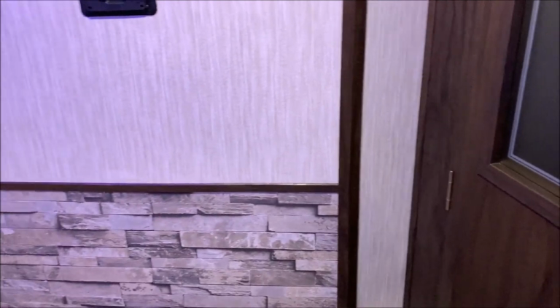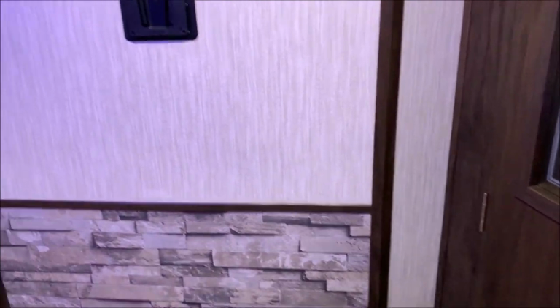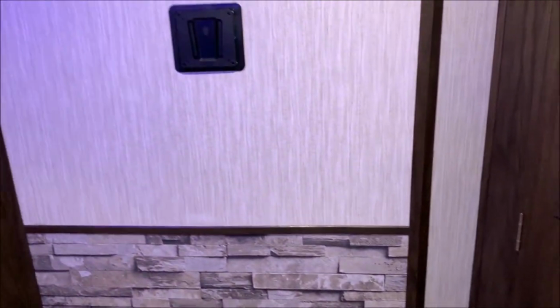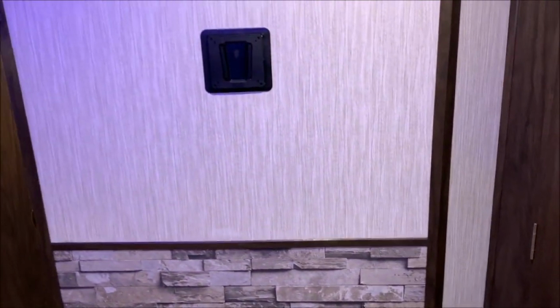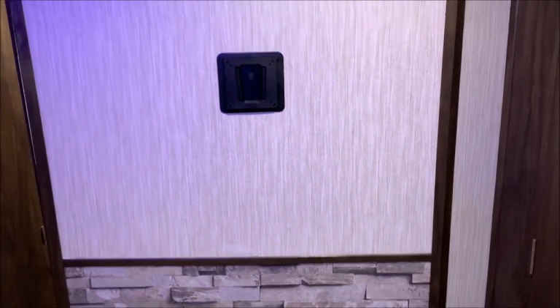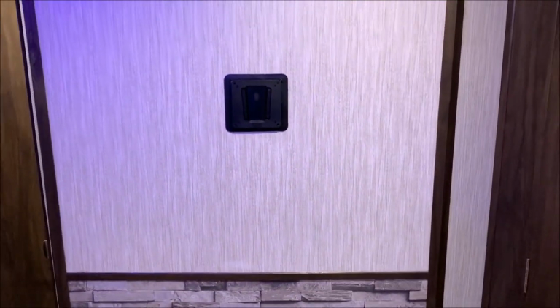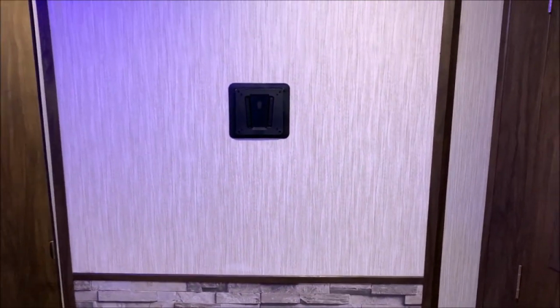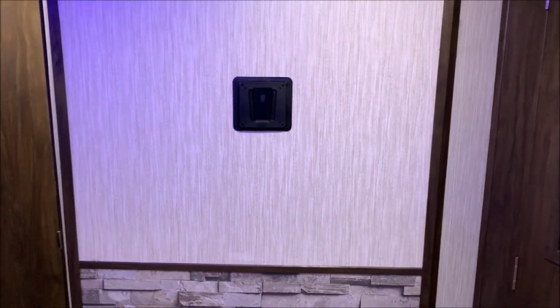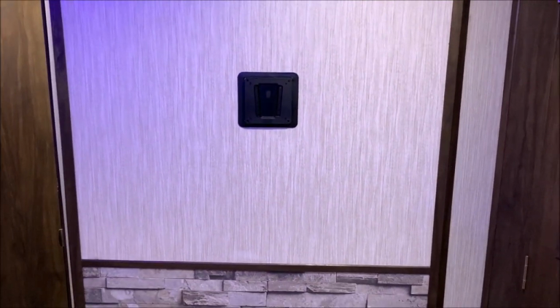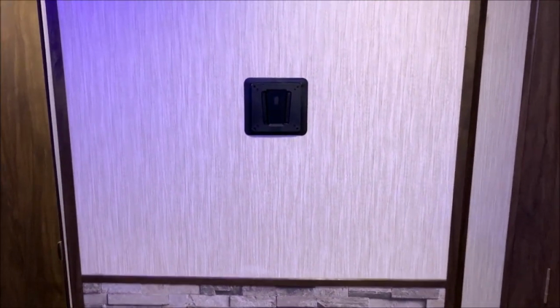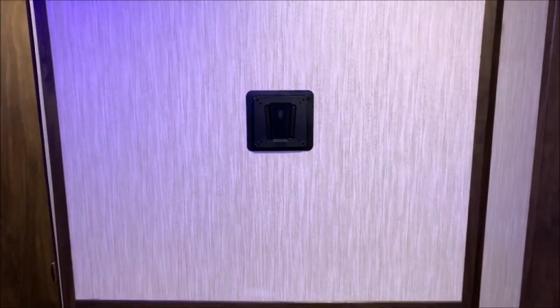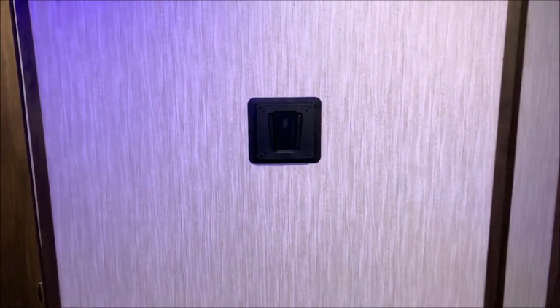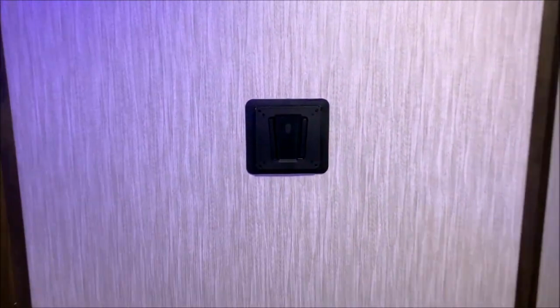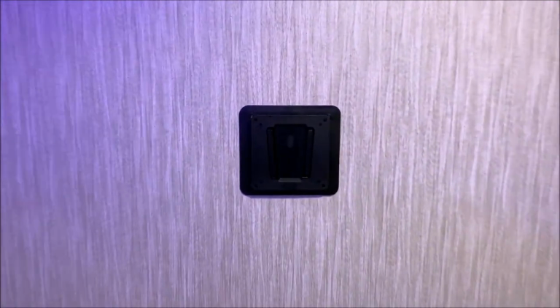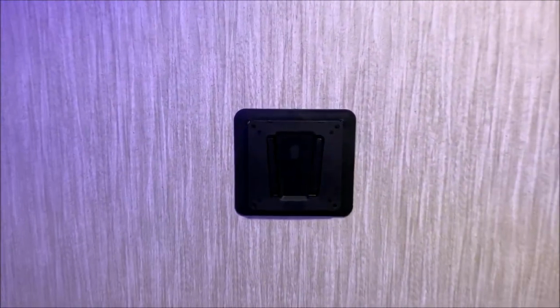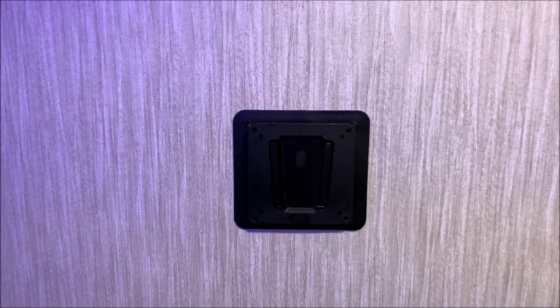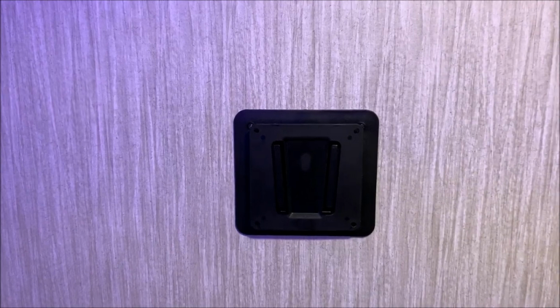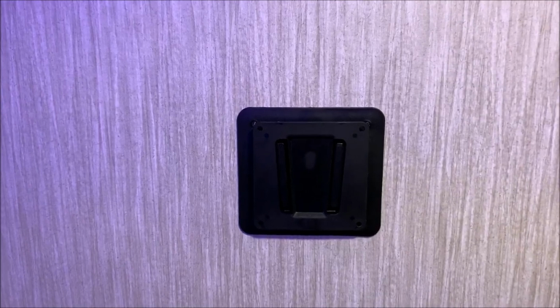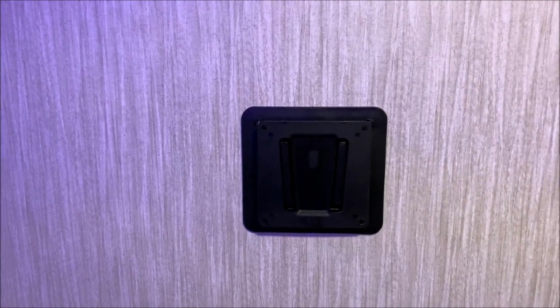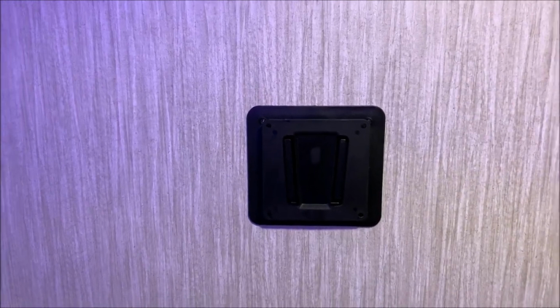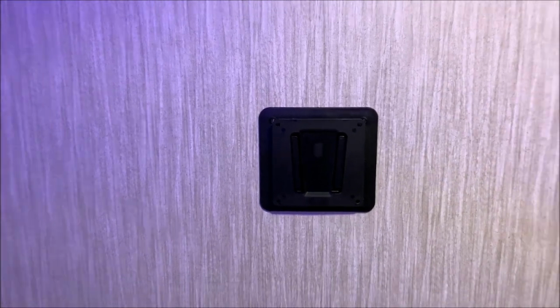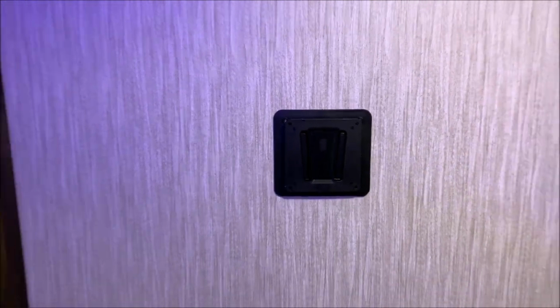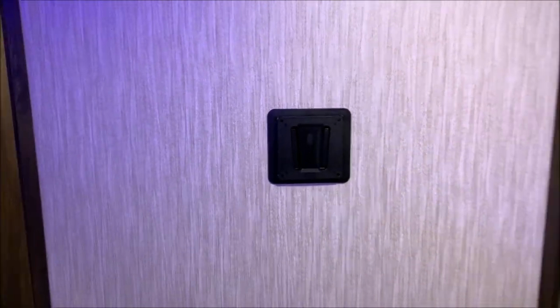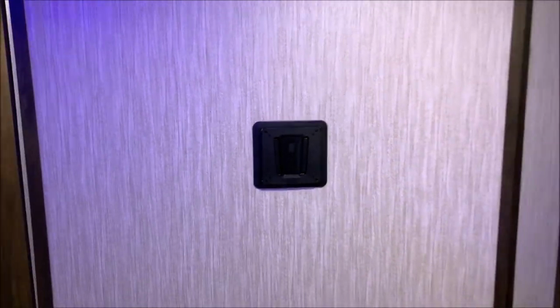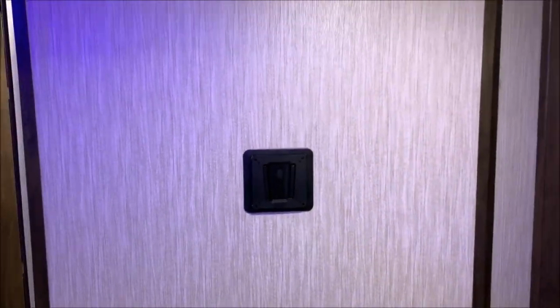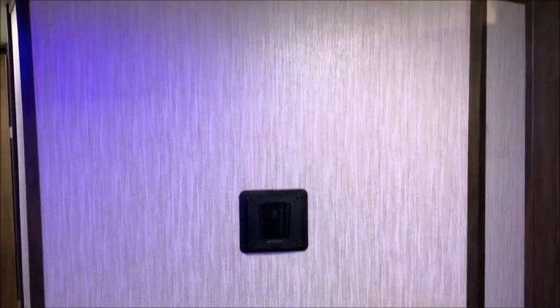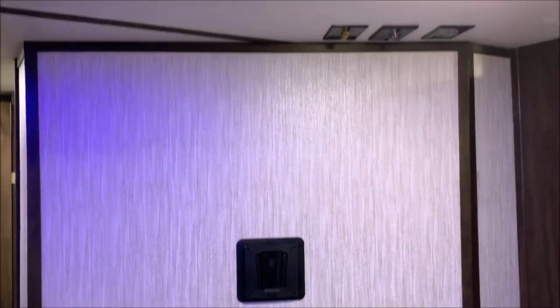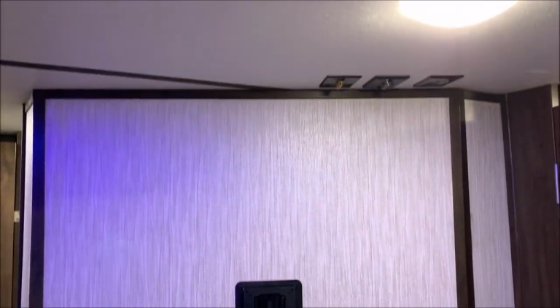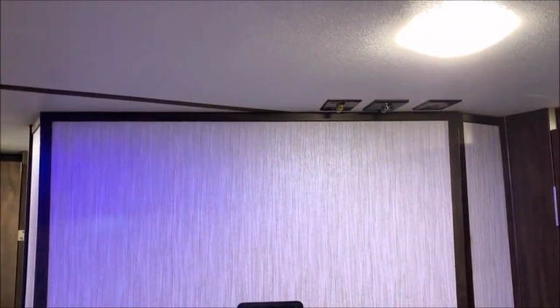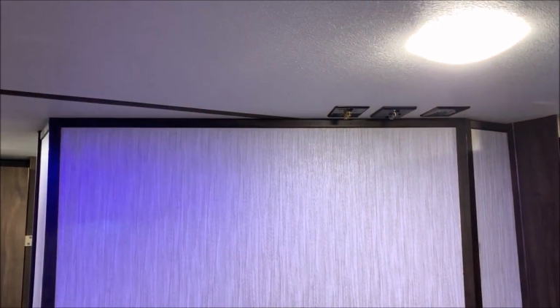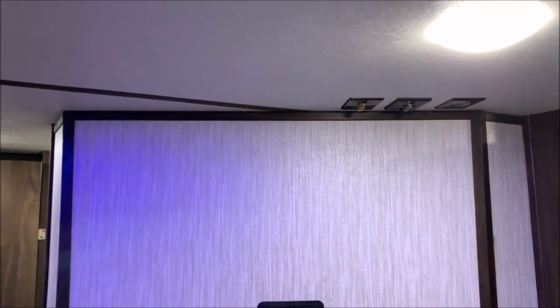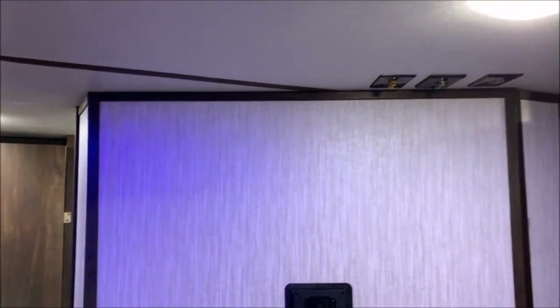Right here is the entertainment center with the same bracket that's on the outside, so you could just slide this TV off and take it outside. Your connections are up on the ceiling.